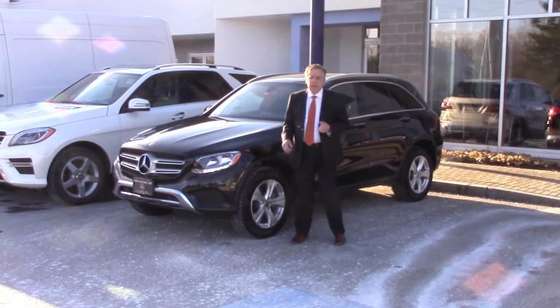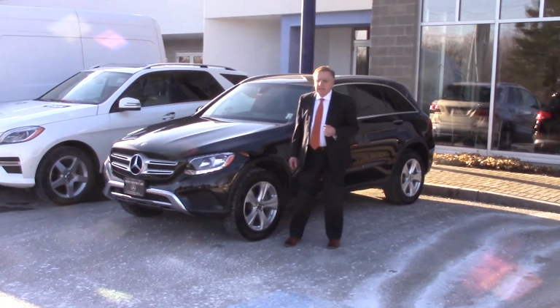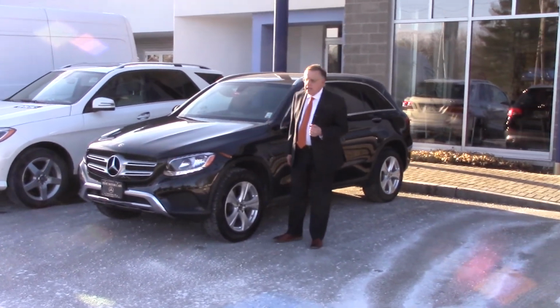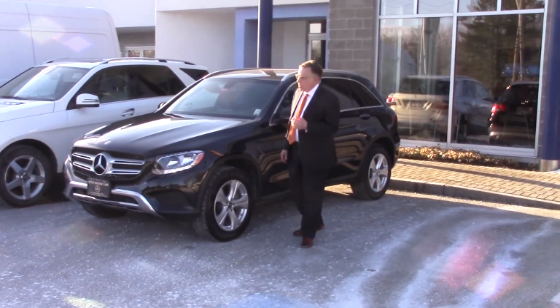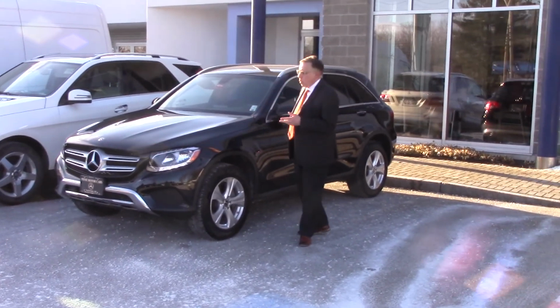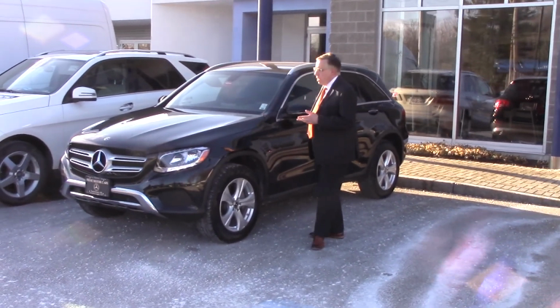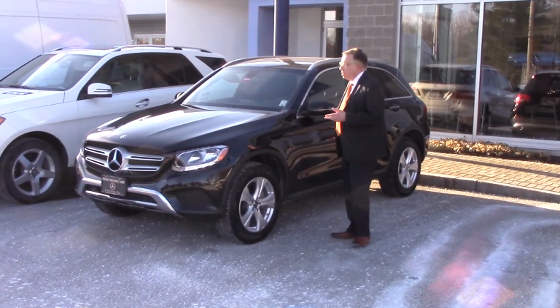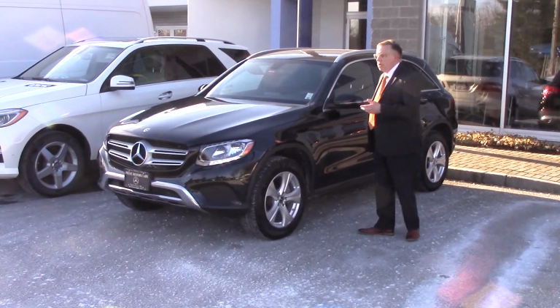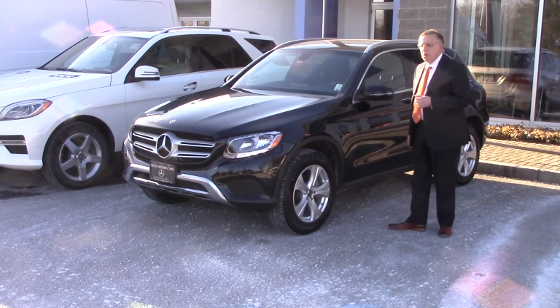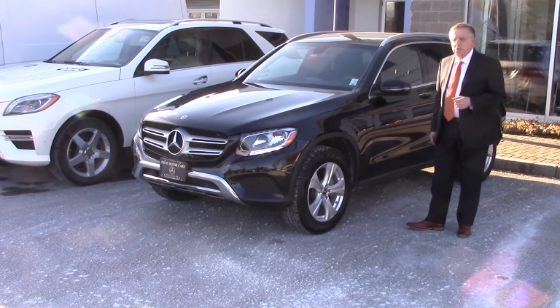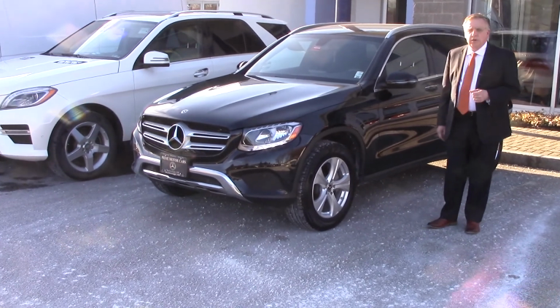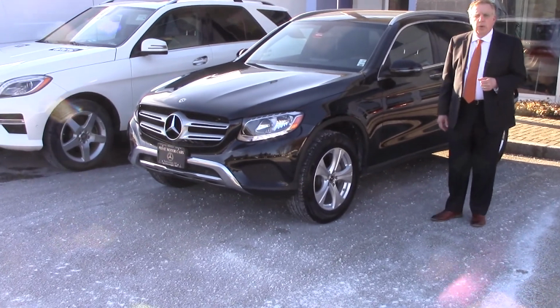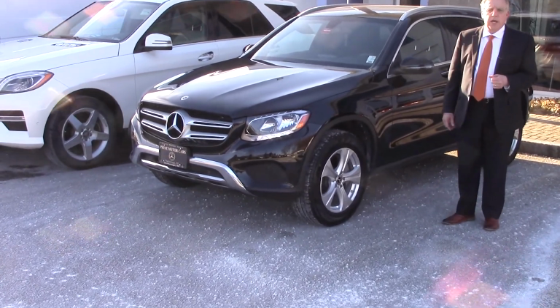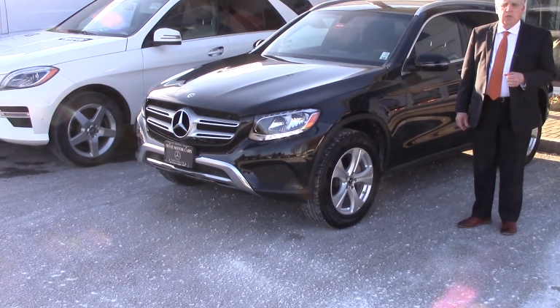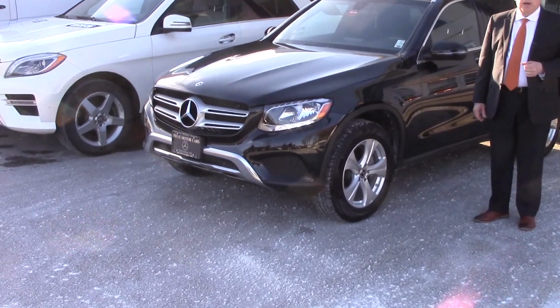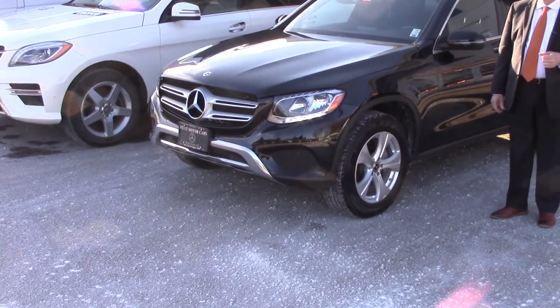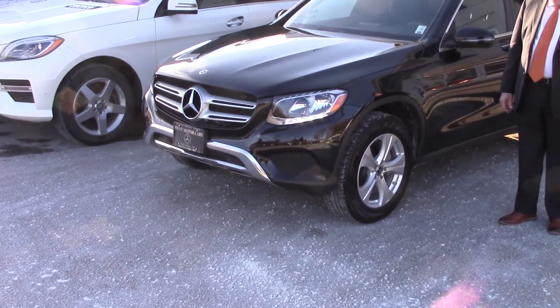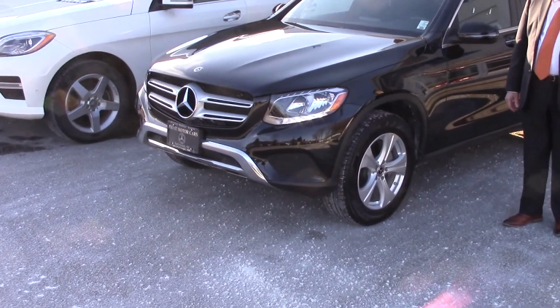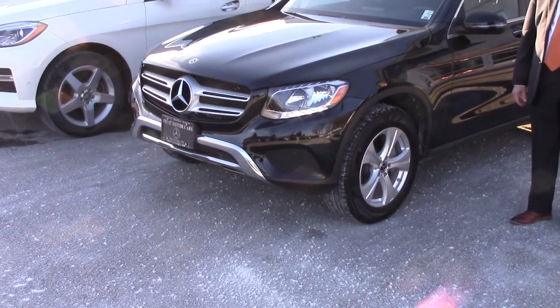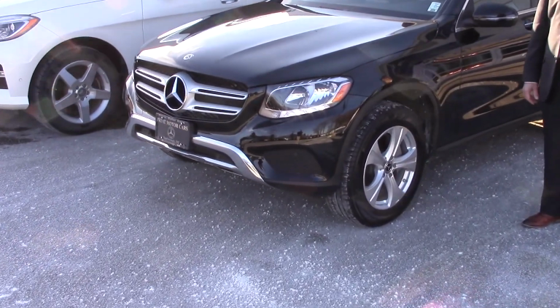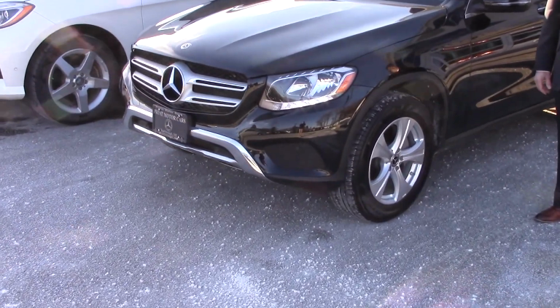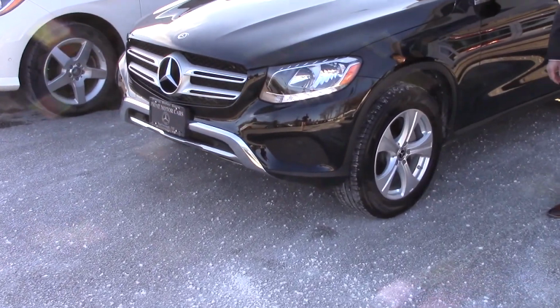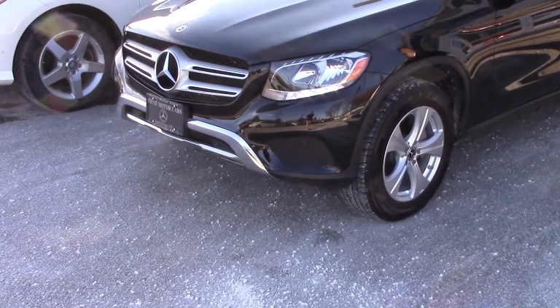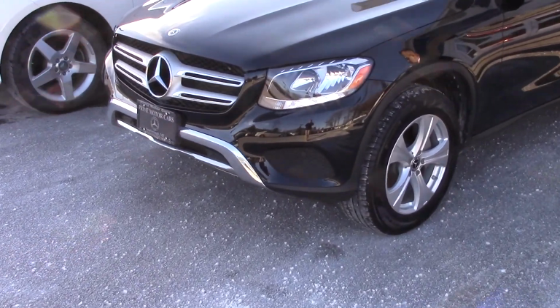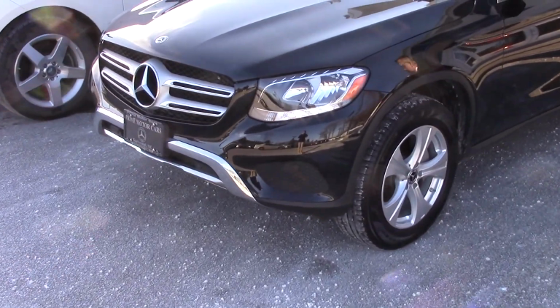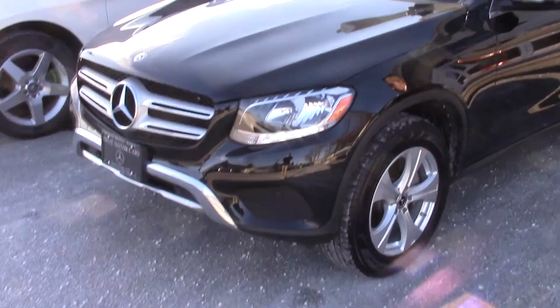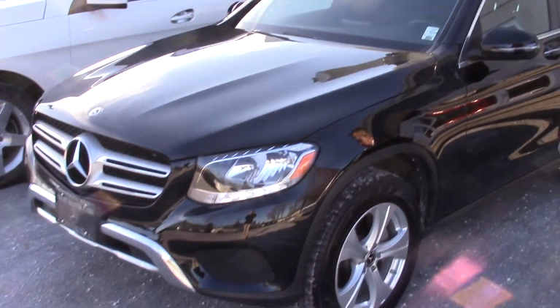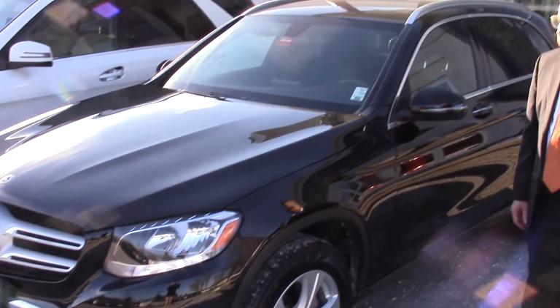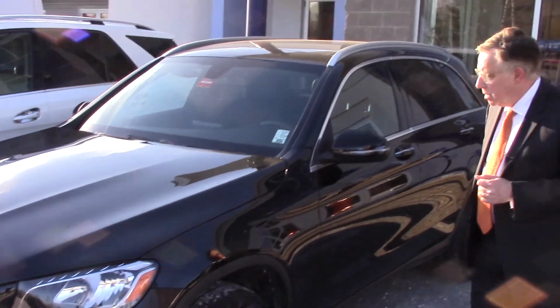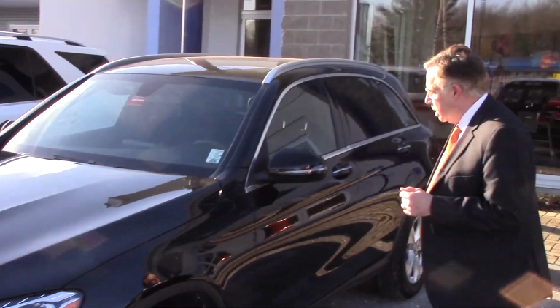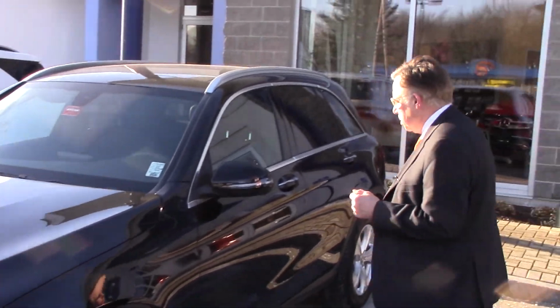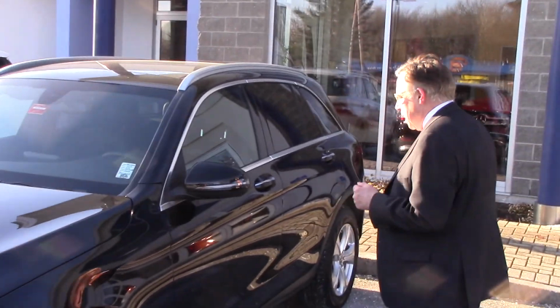This has our four-cylinder turbo, 248 horsepower. It's got plenty of power for this size vehicle — you'll be very surprised.